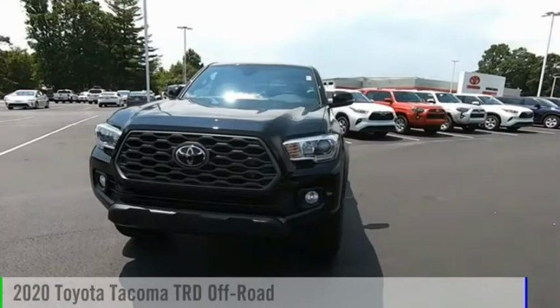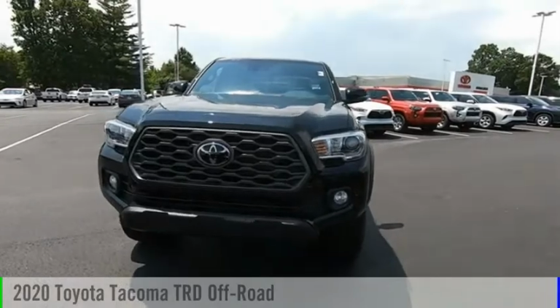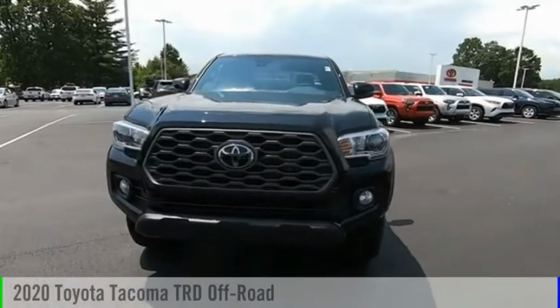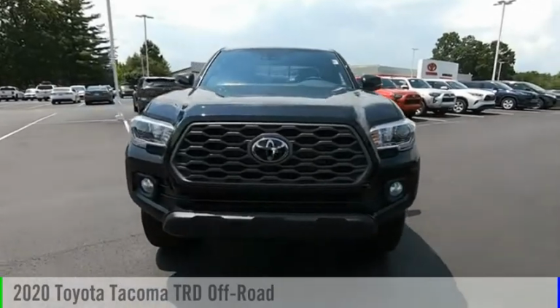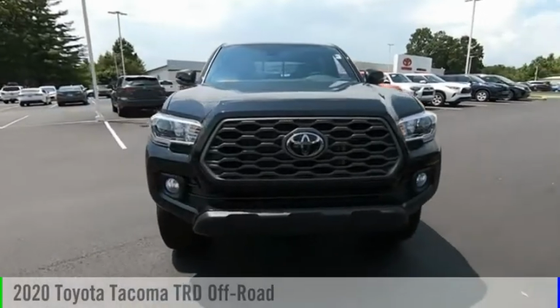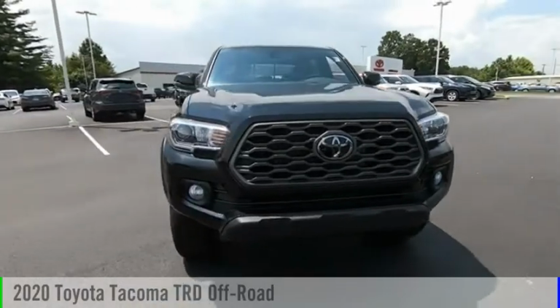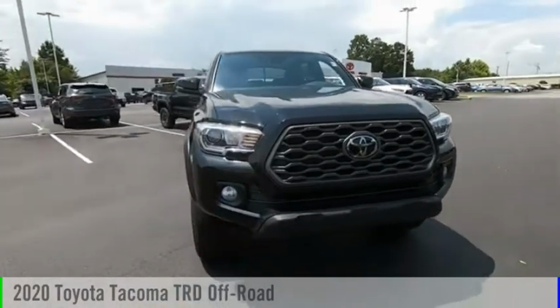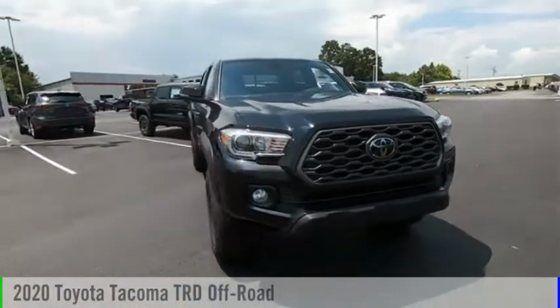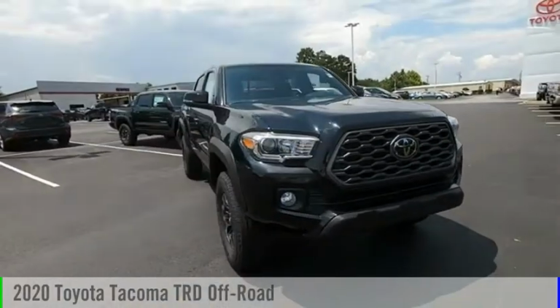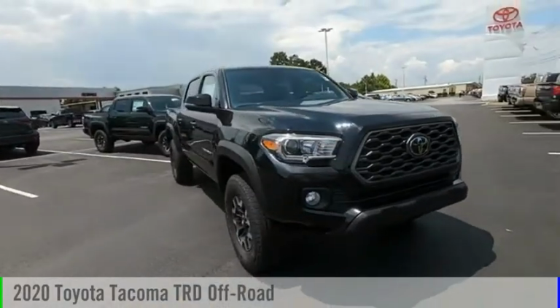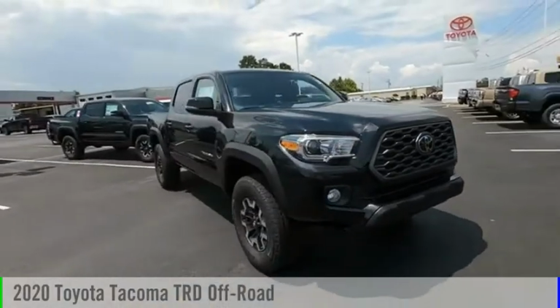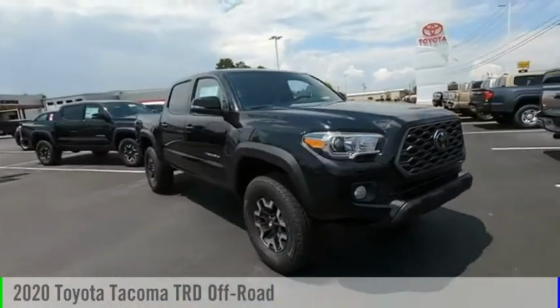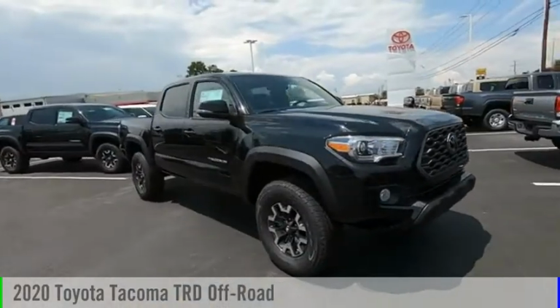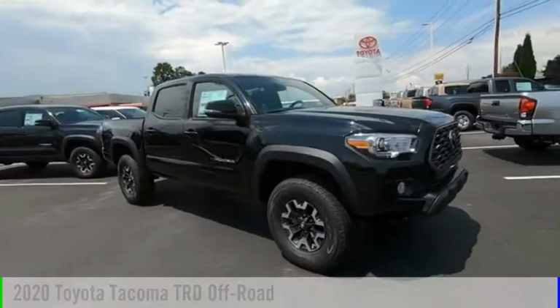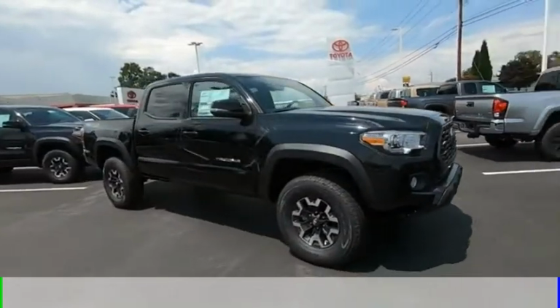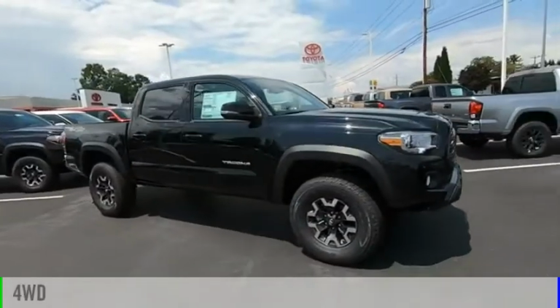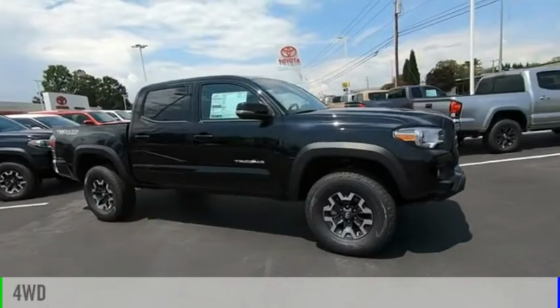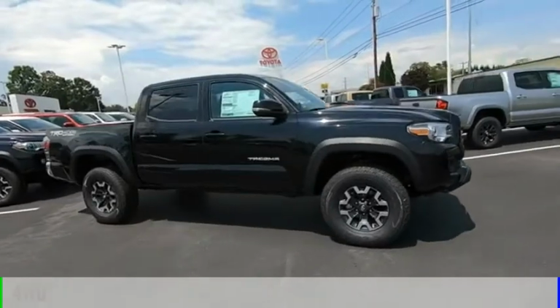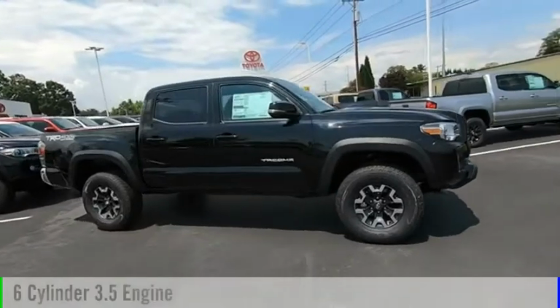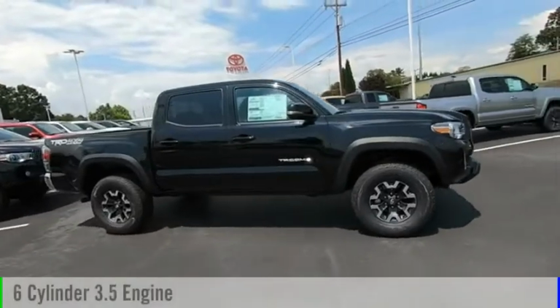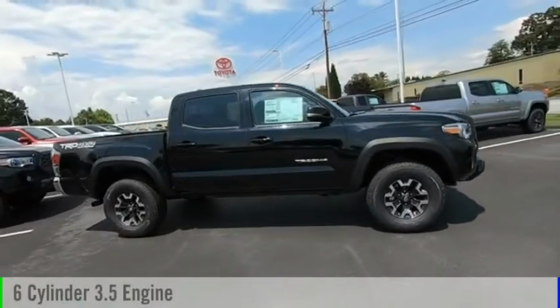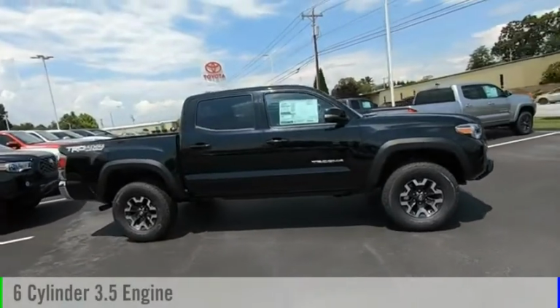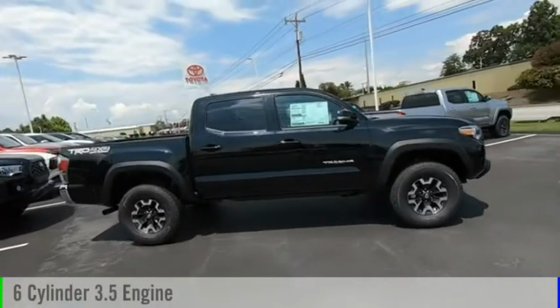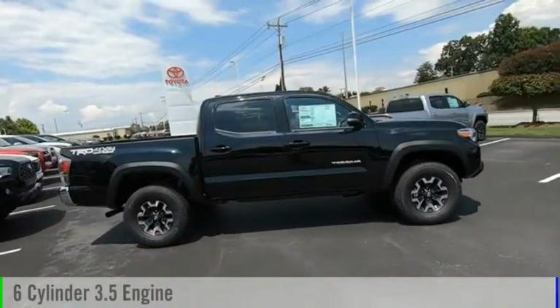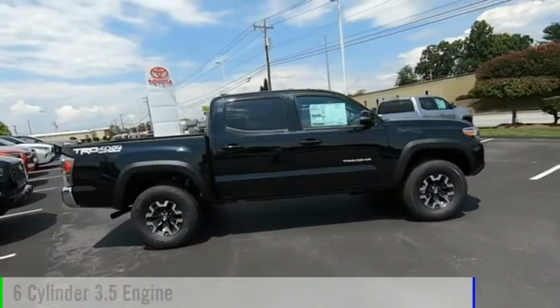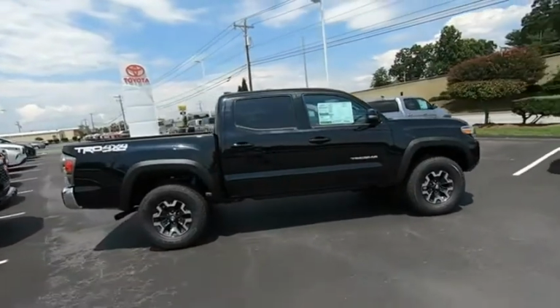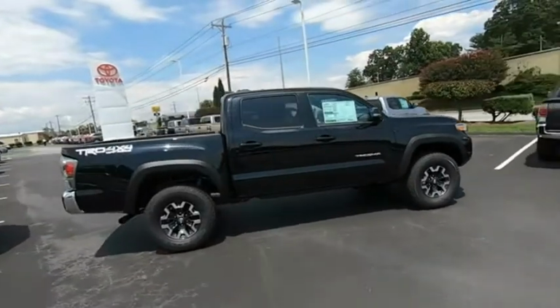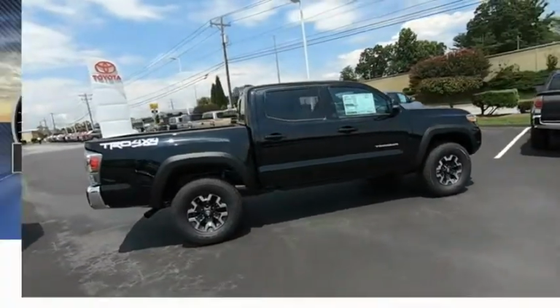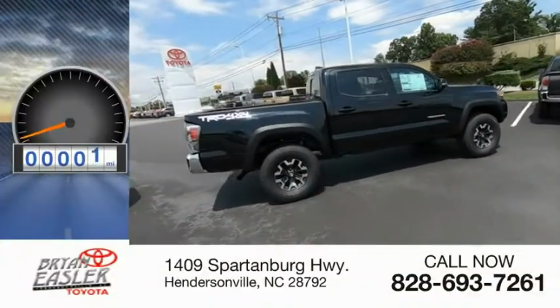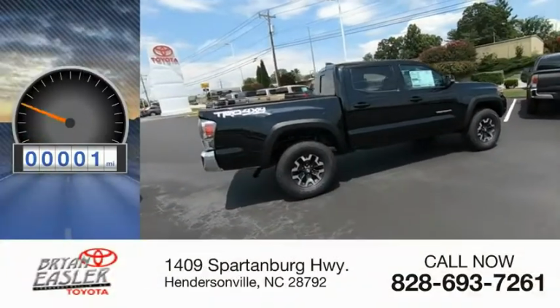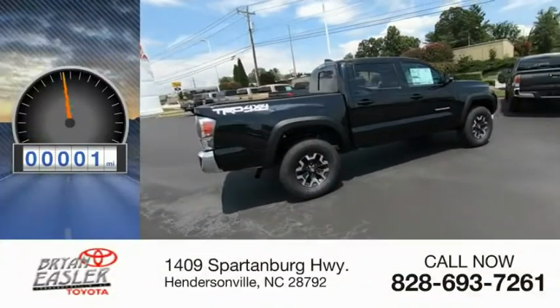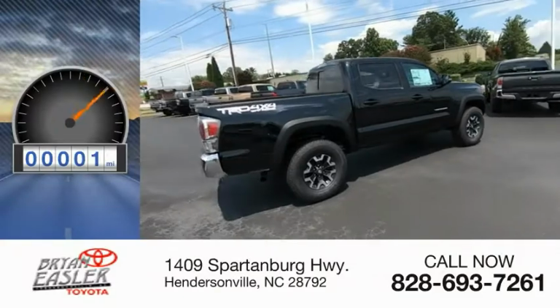Come test drive the 2020 Tacoma. This vehicle is powered by a four-wheel drive, six-cylinder, 3.5-liter engine, and has less than 100 miles.